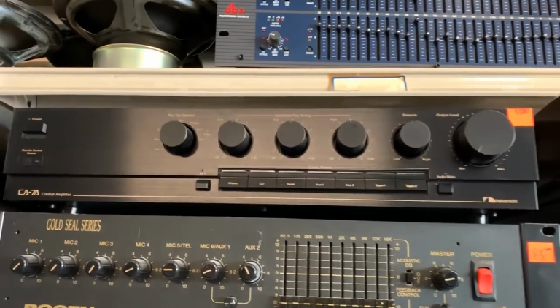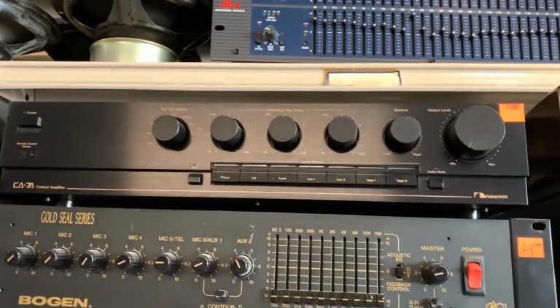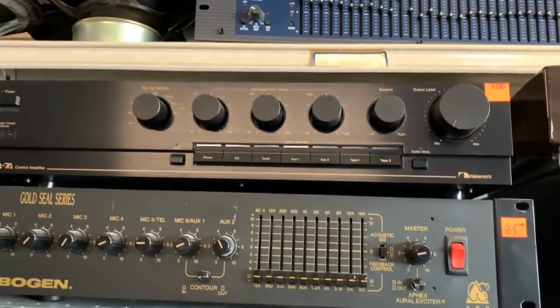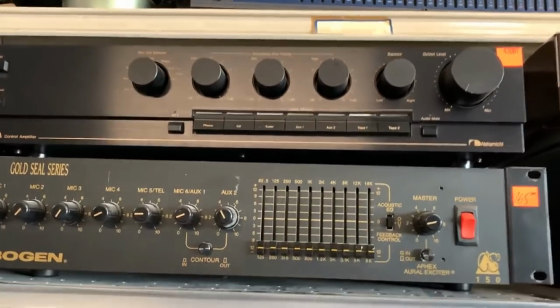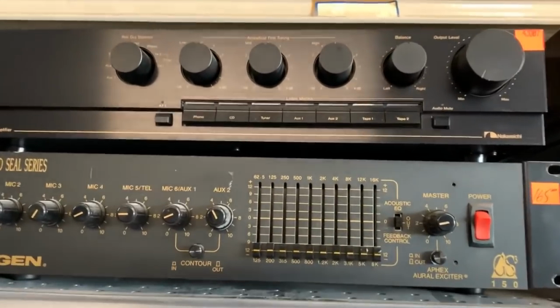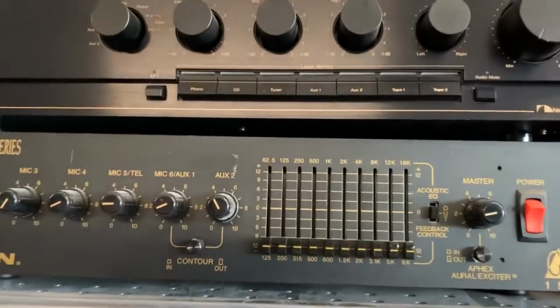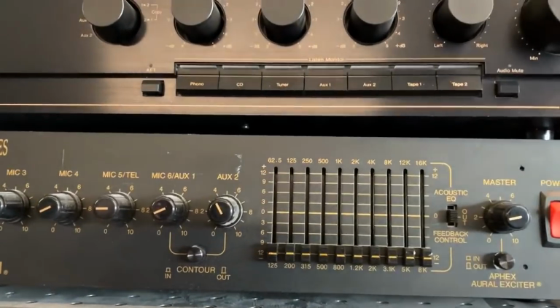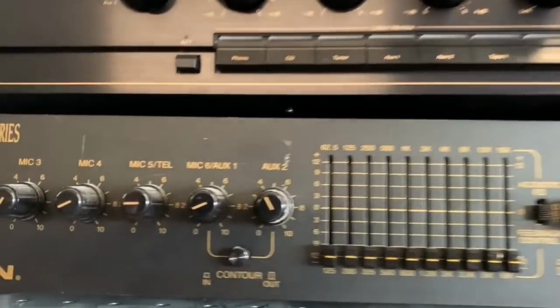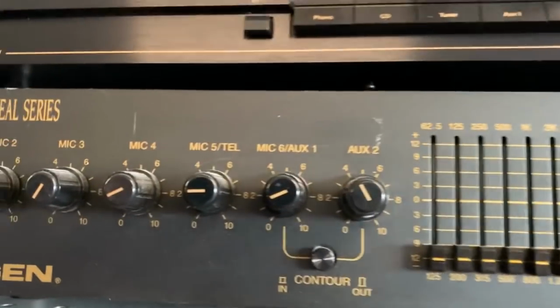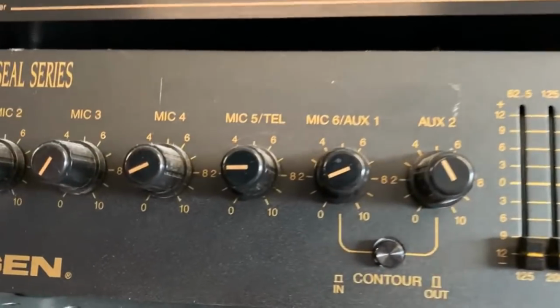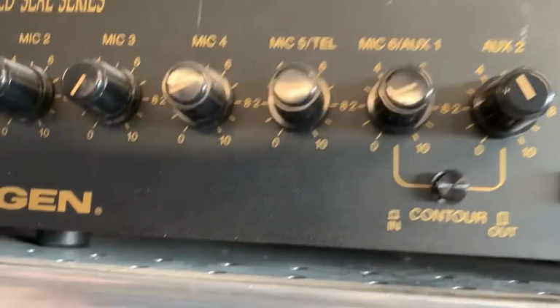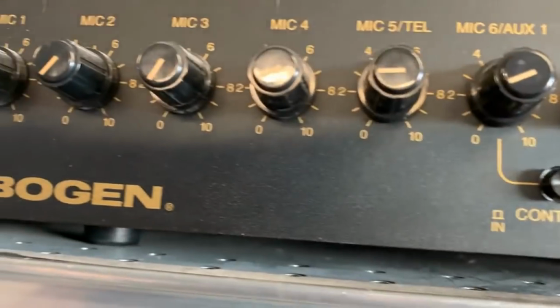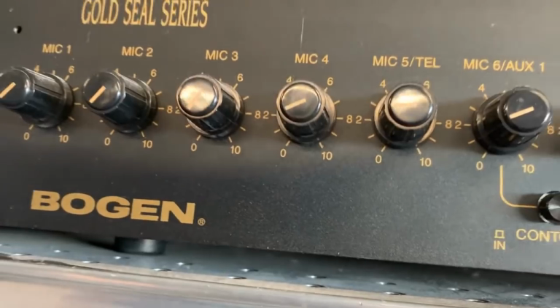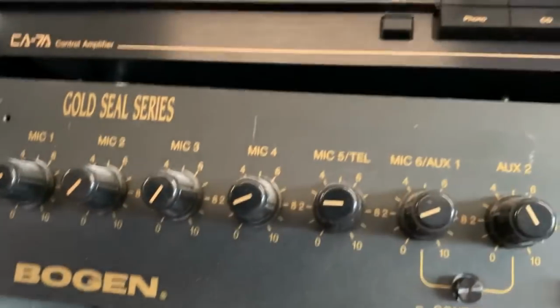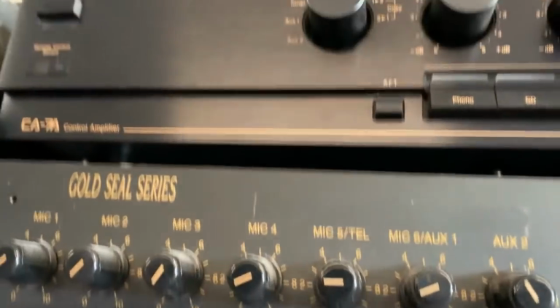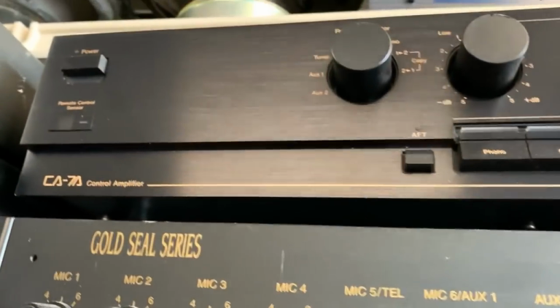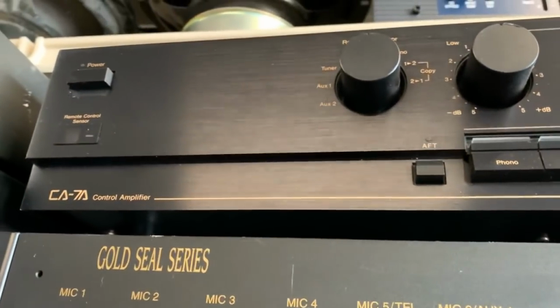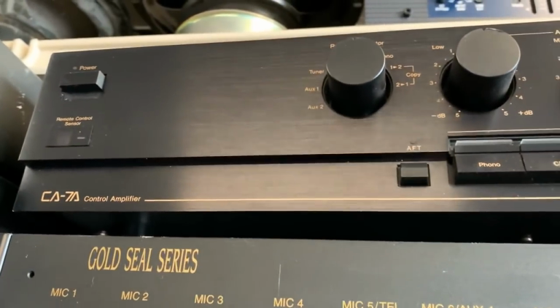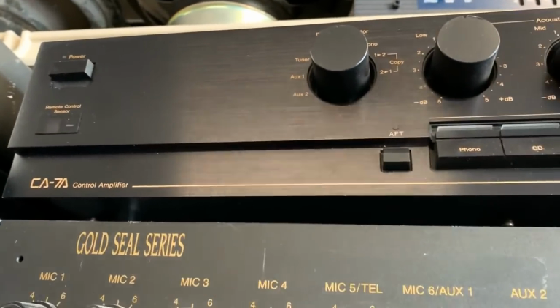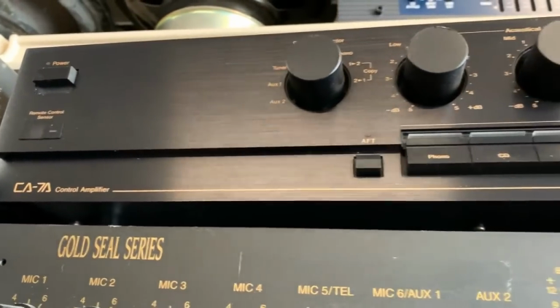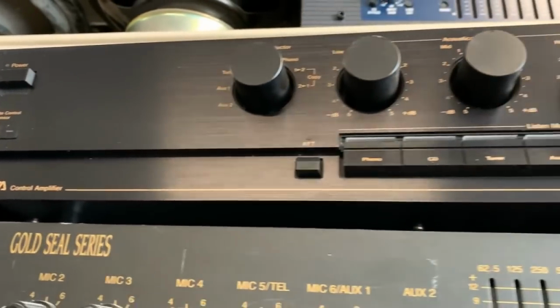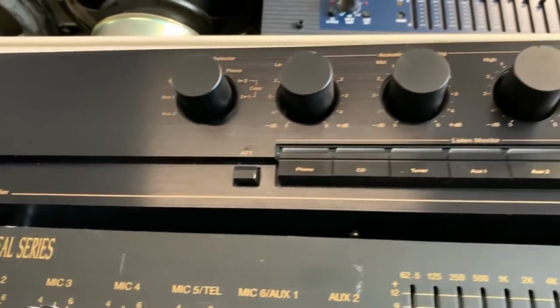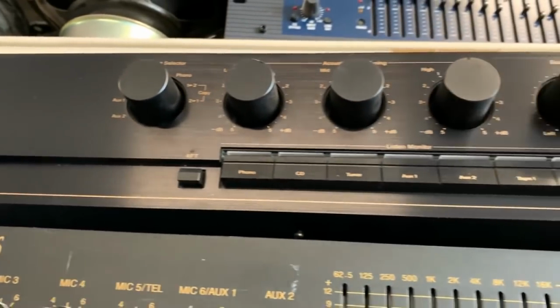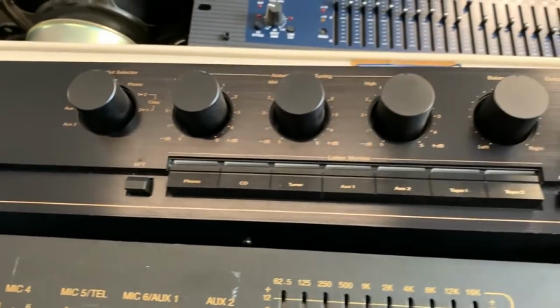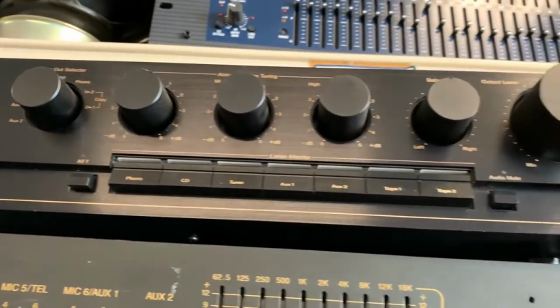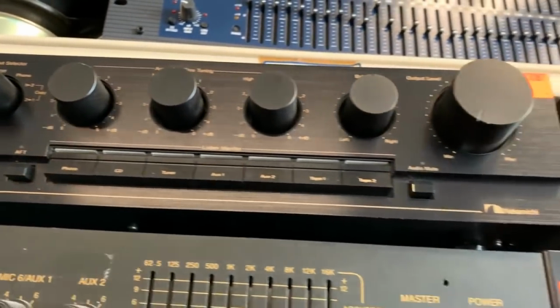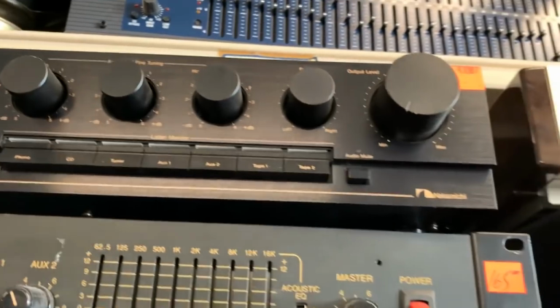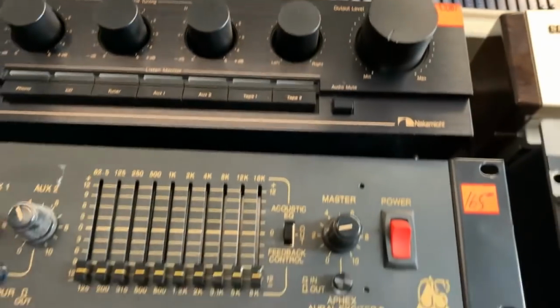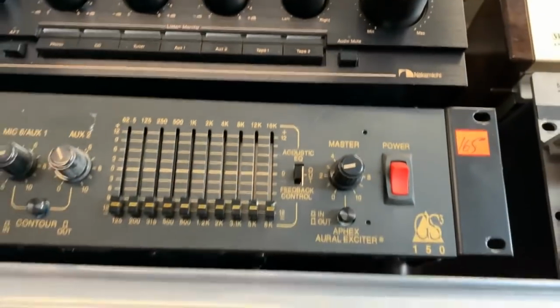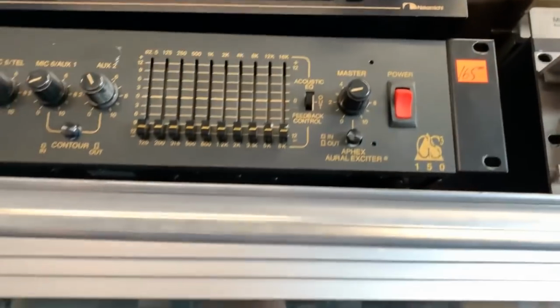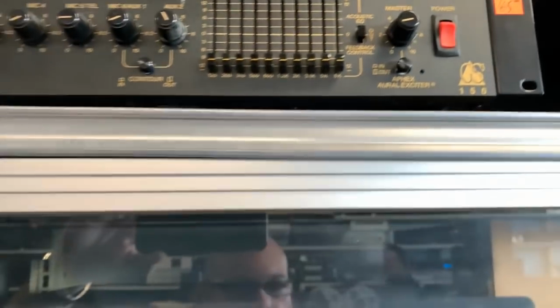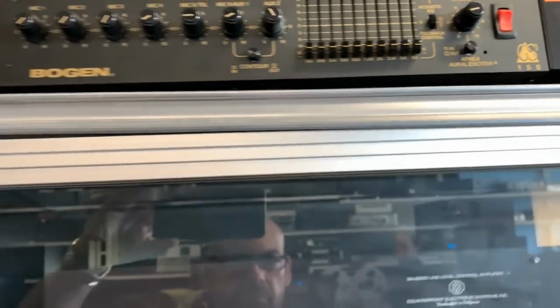Nakamichi. Look at that. On CA7 amplifier — there it is. Nakamichi. Appreciate it. I'll be back. All right, no problem.